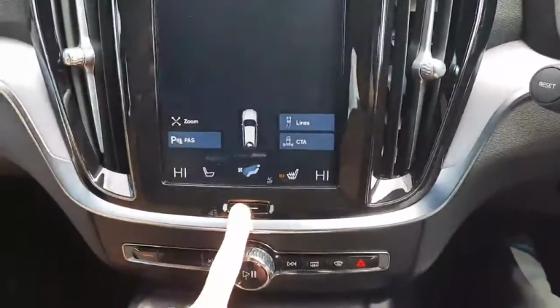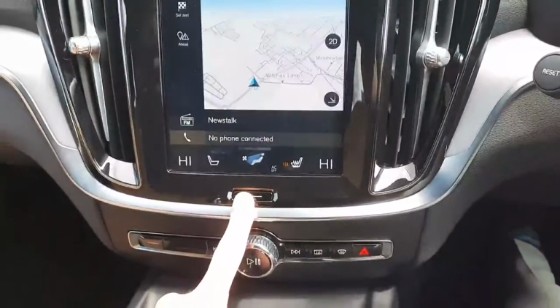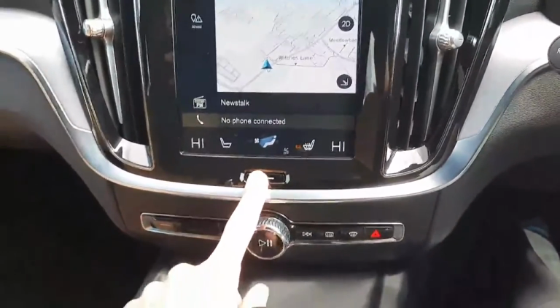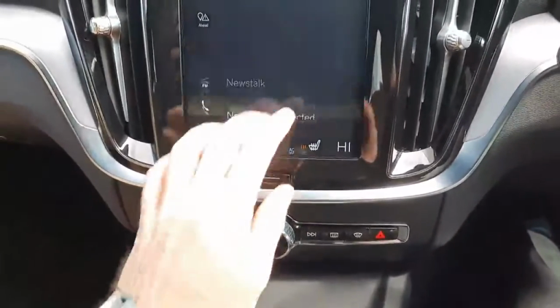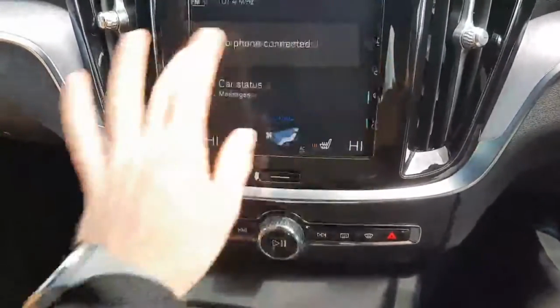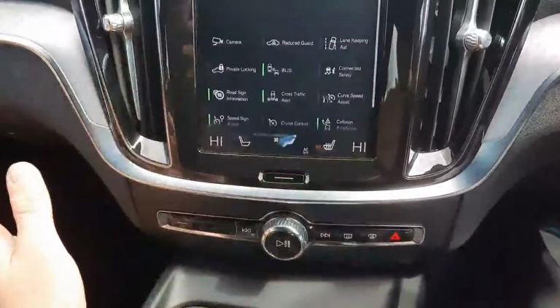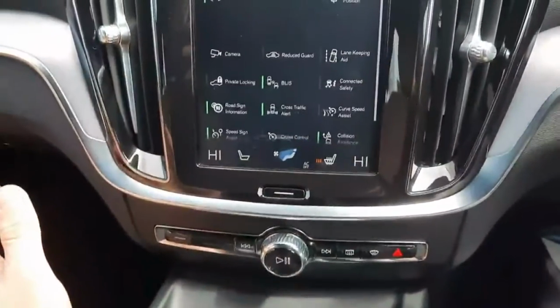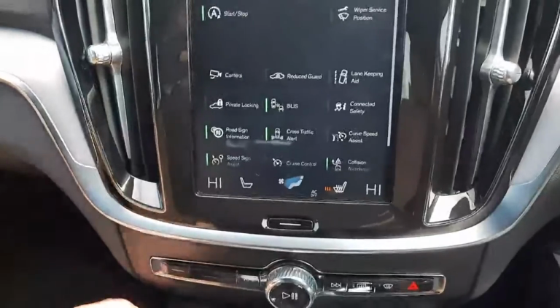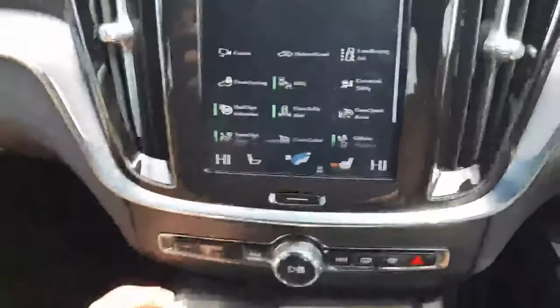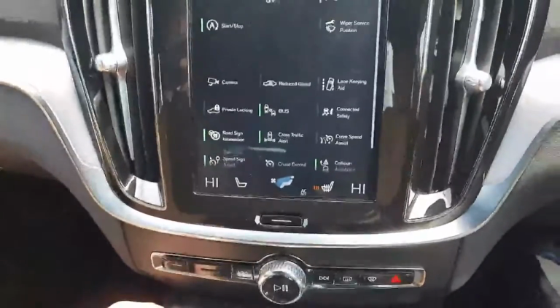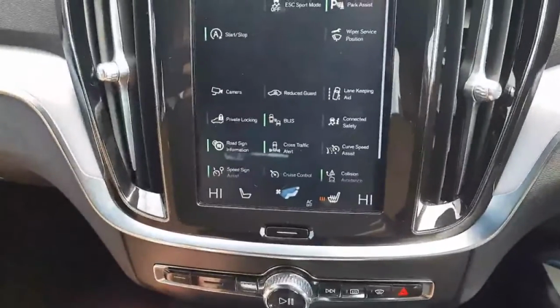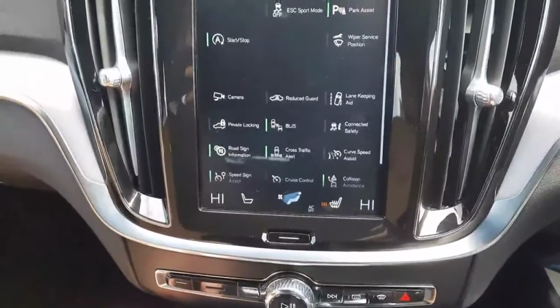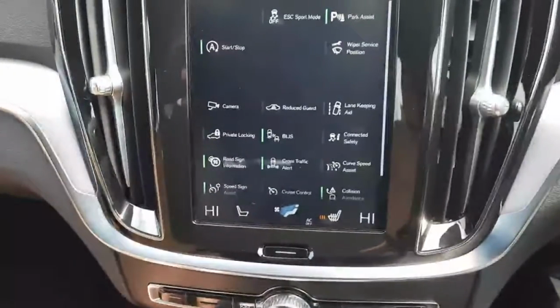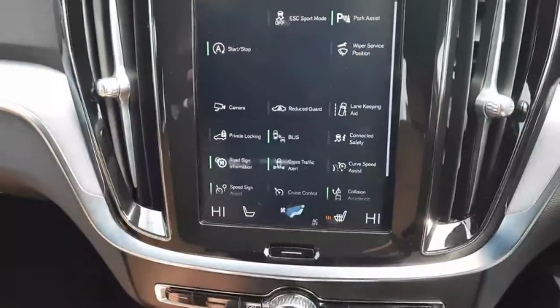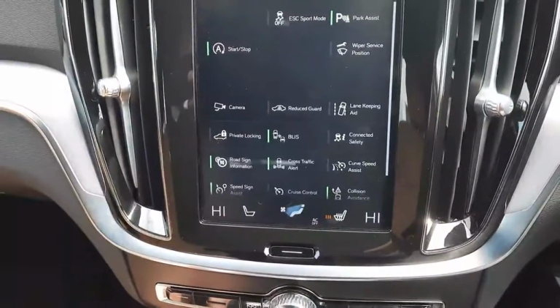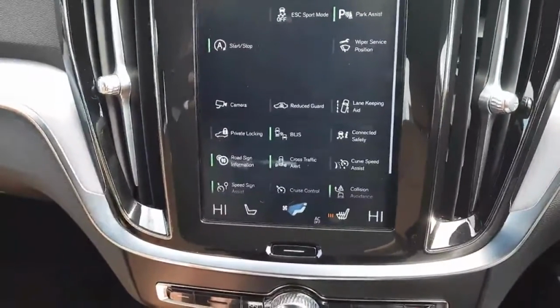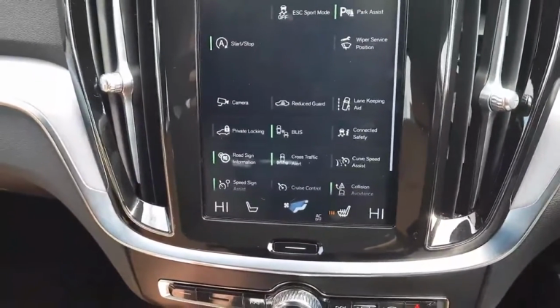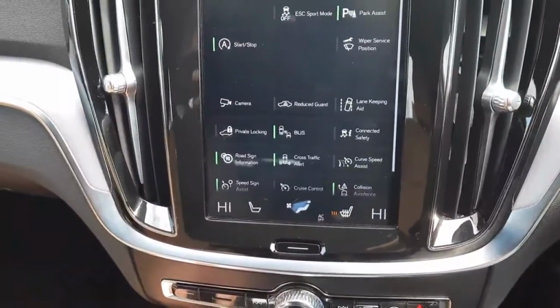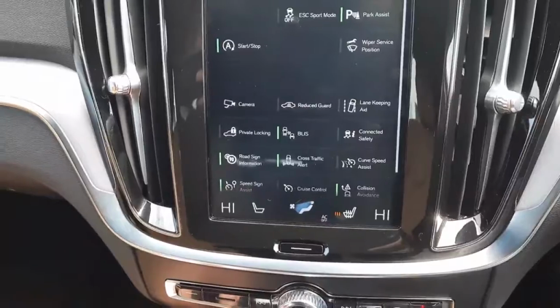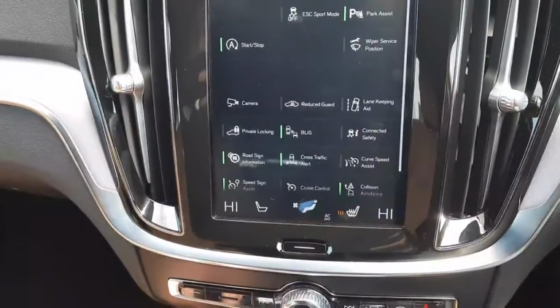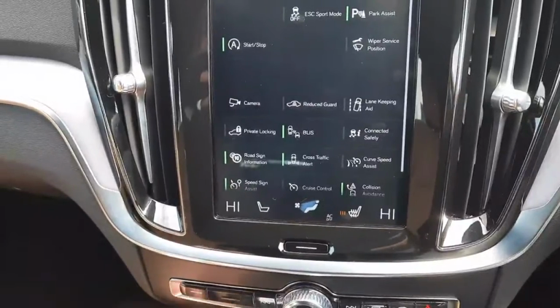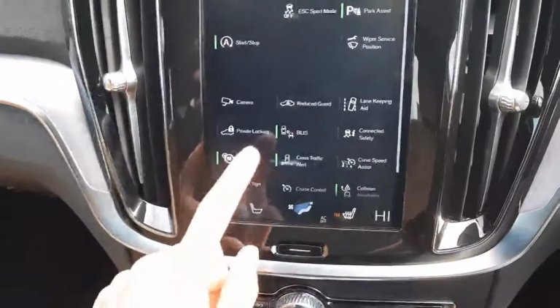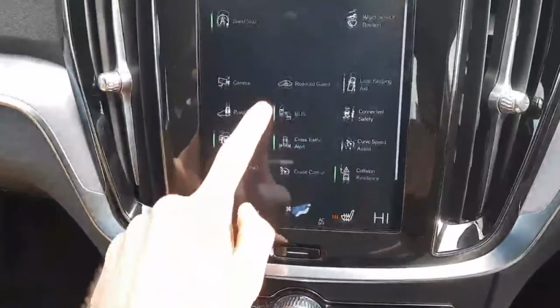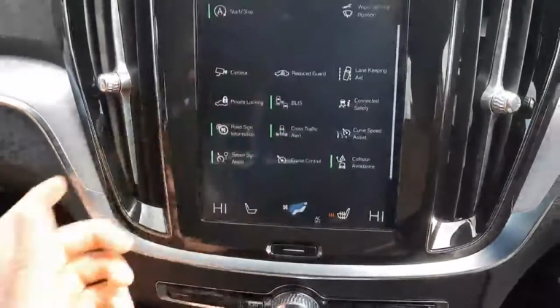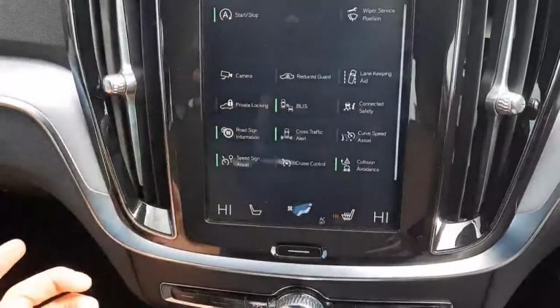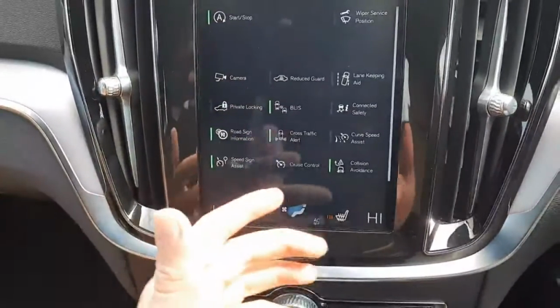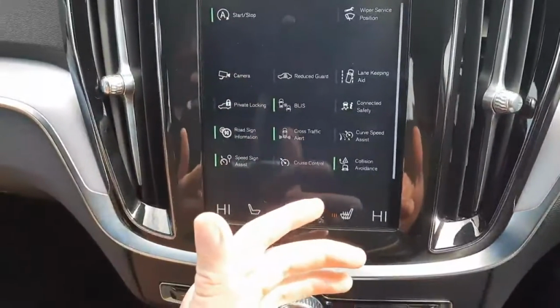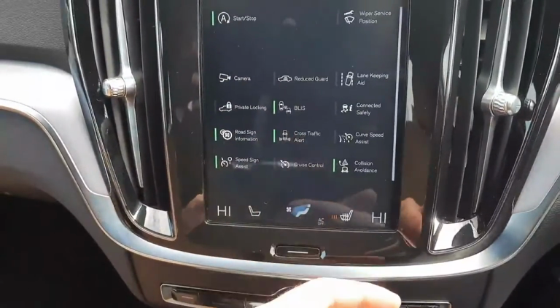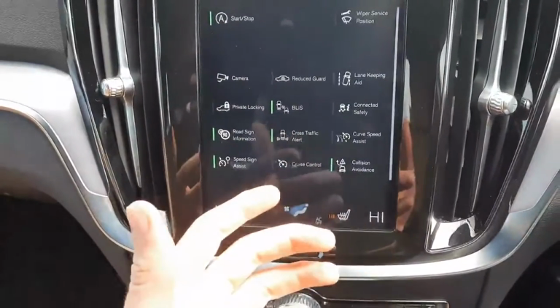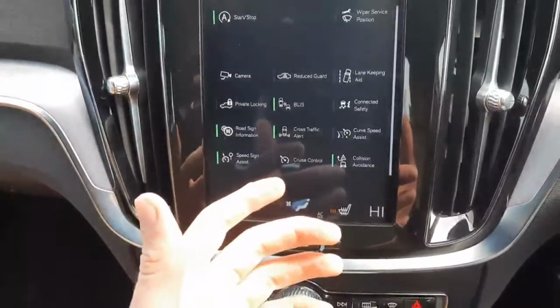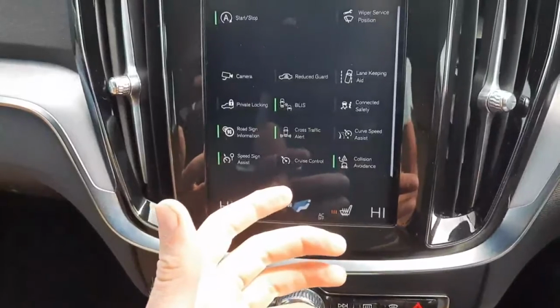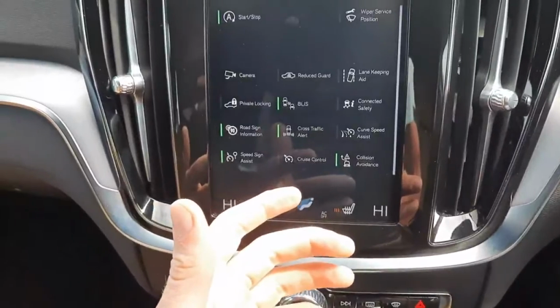This car is absolutely loaded with safety features and spec. Just to fly through some: we do have lane keeping aid, BLIS — our blind spot information system. You also have road sign information, cross traffic alert and collision avoidance.